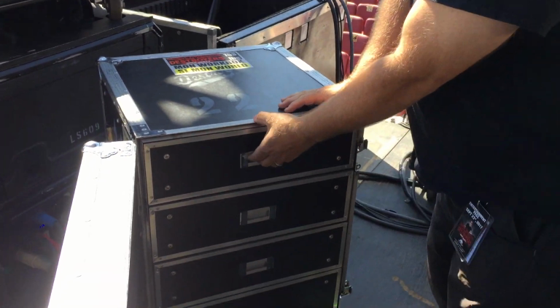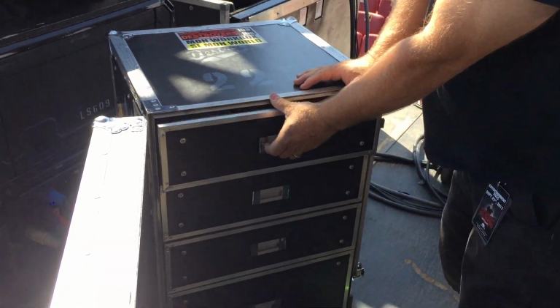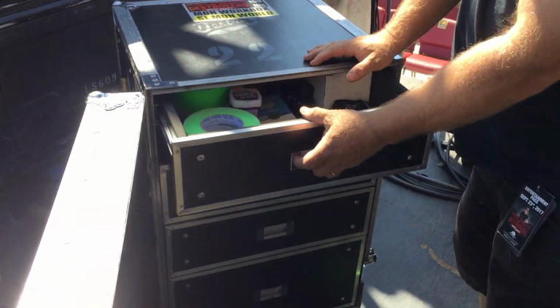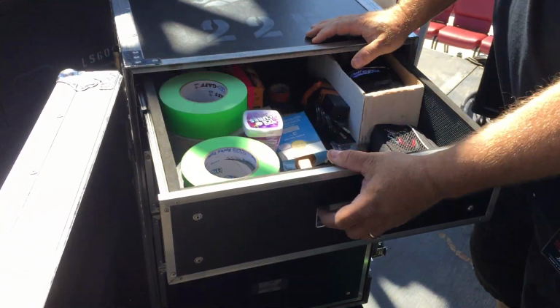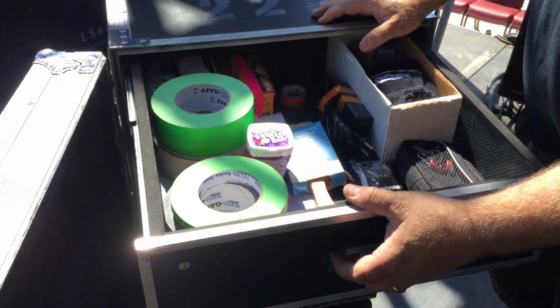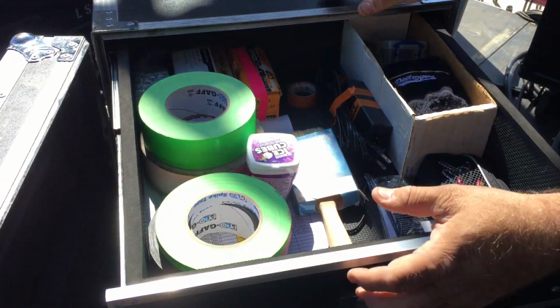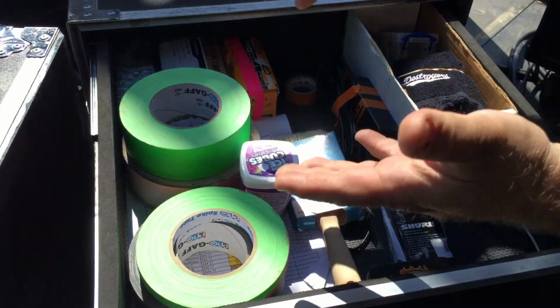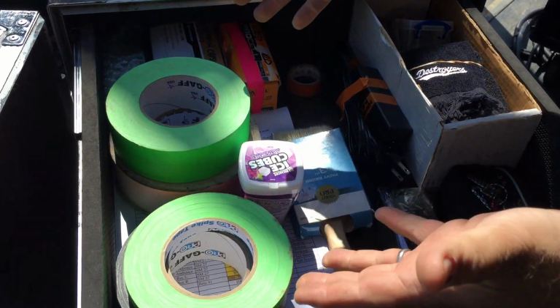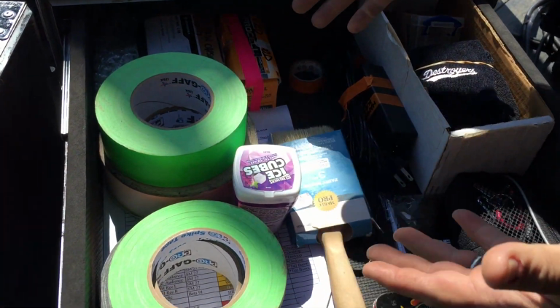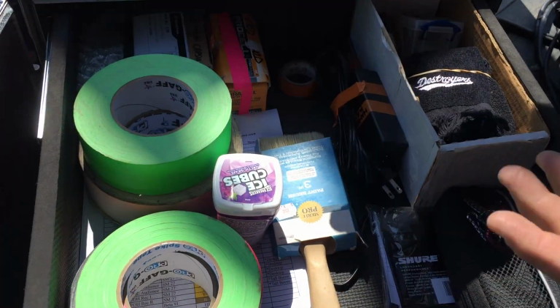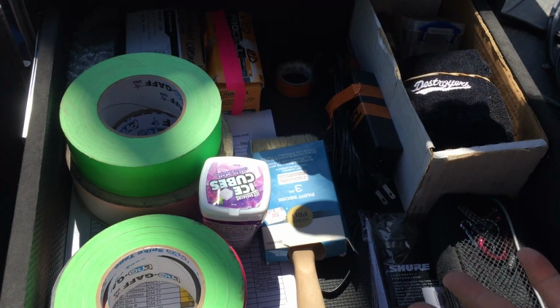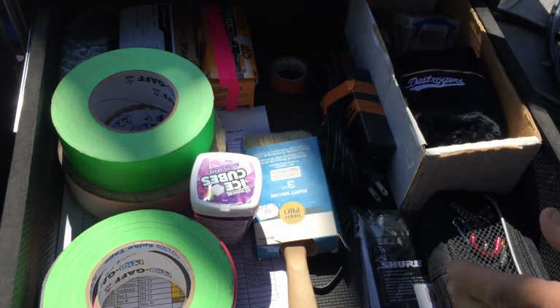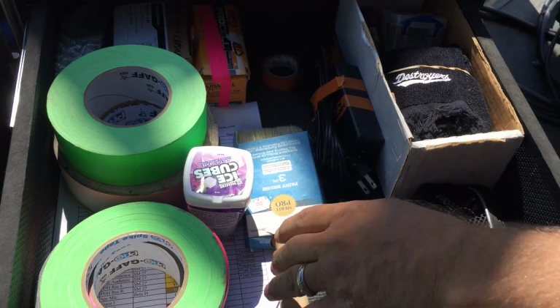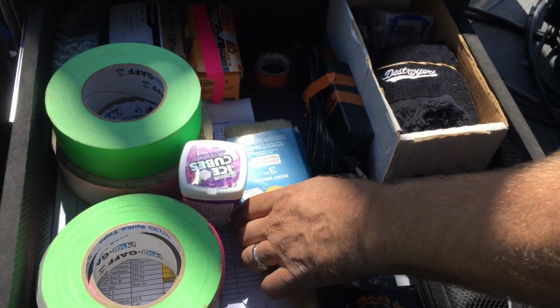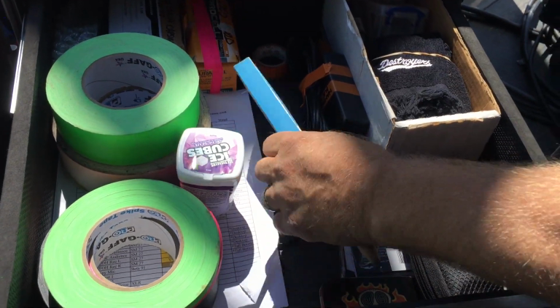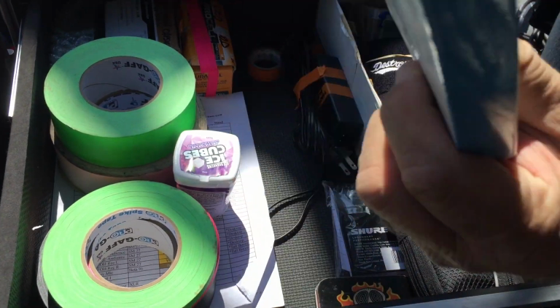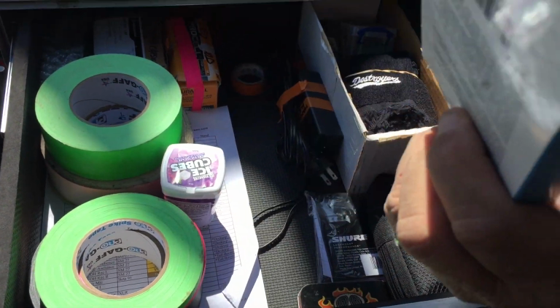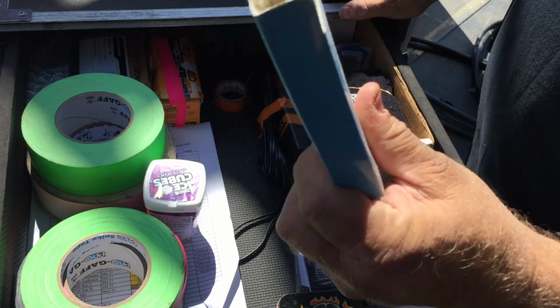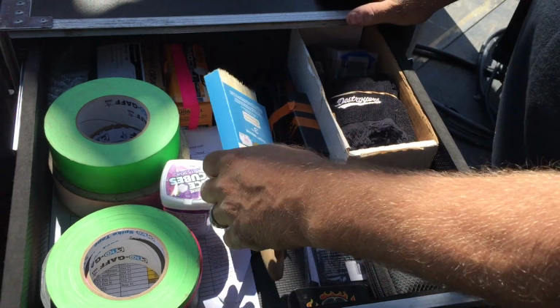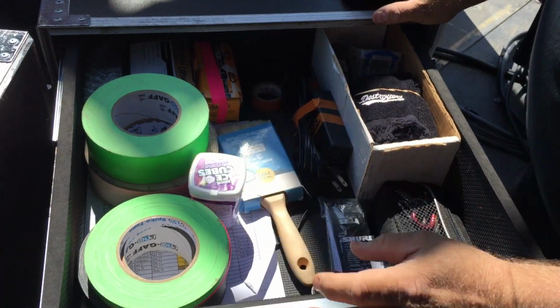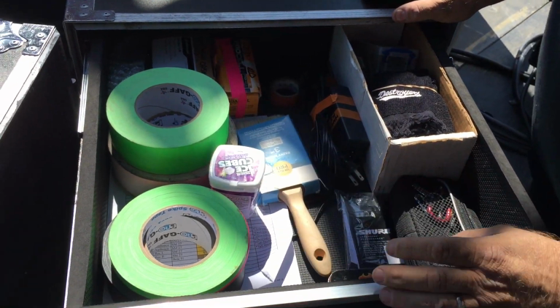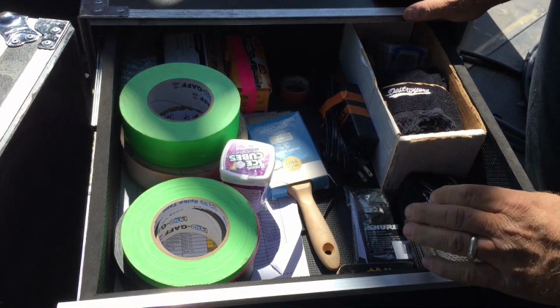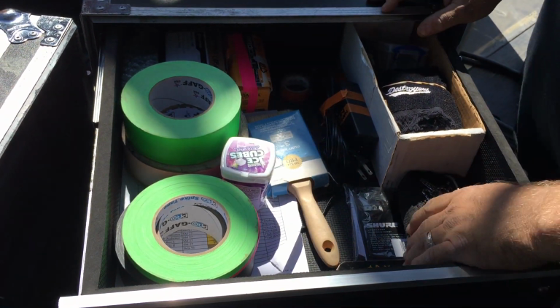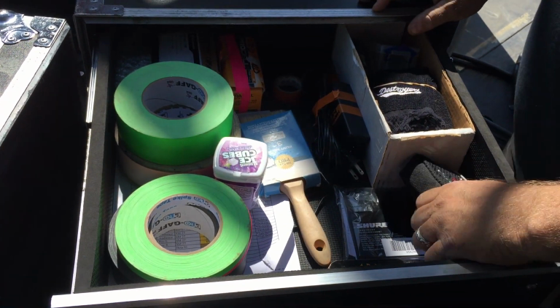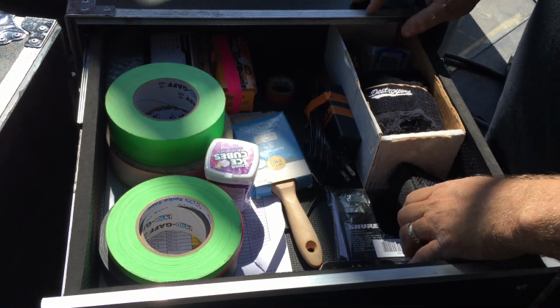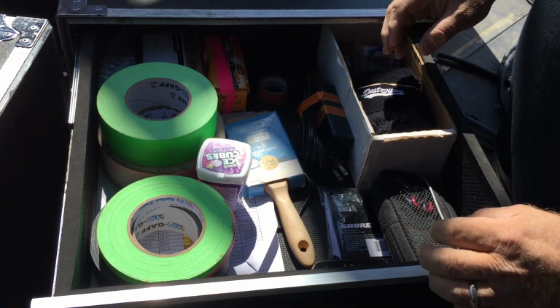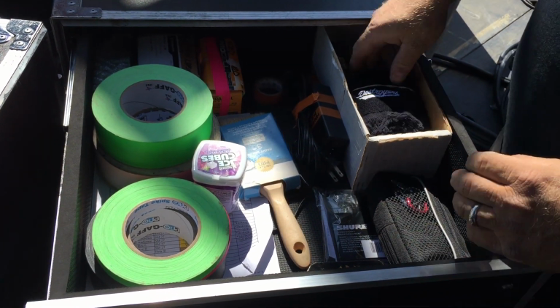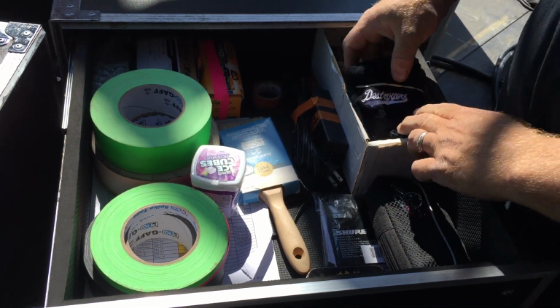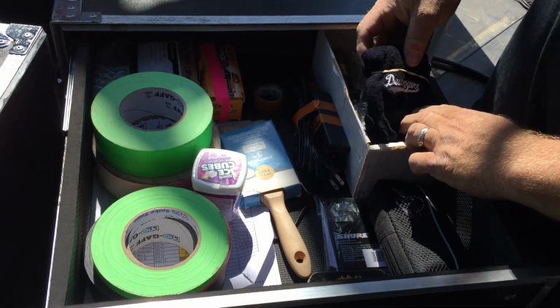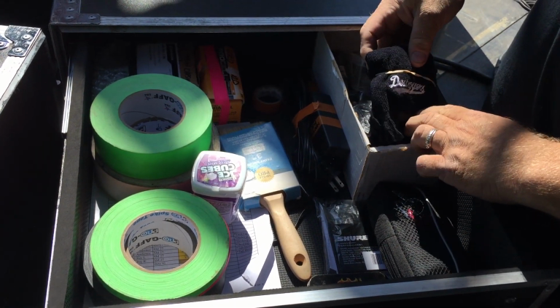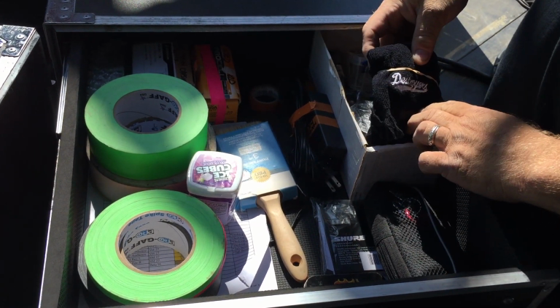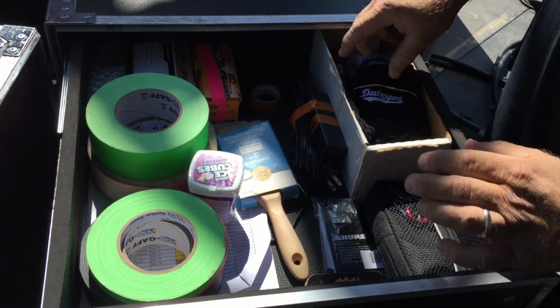In the top drawer we've got some tape, old batteries, a paintbrush for cleaning, some ink, destroyers, and towels.